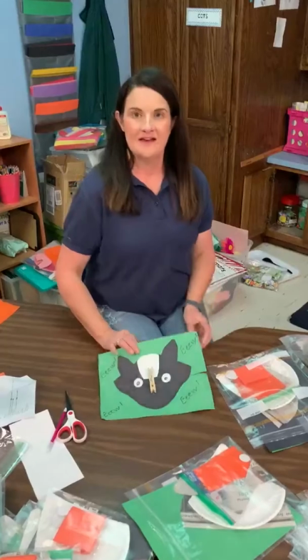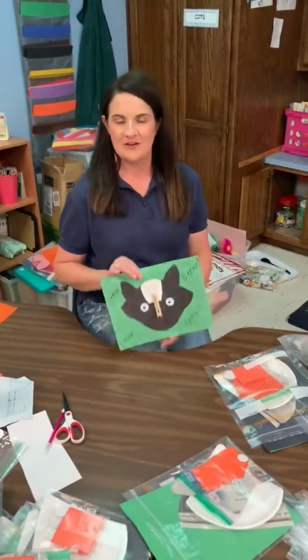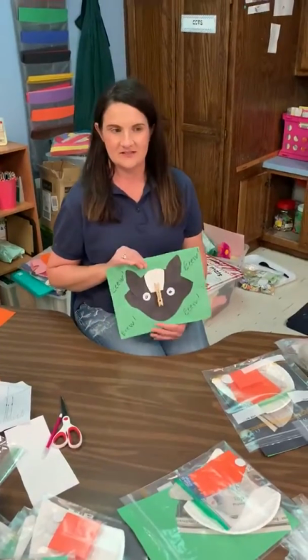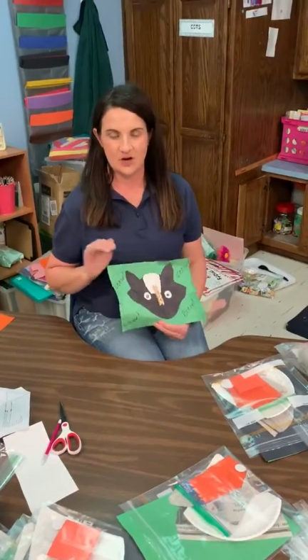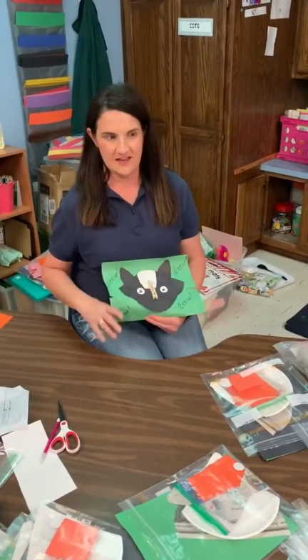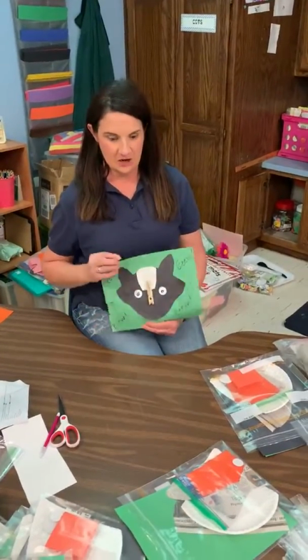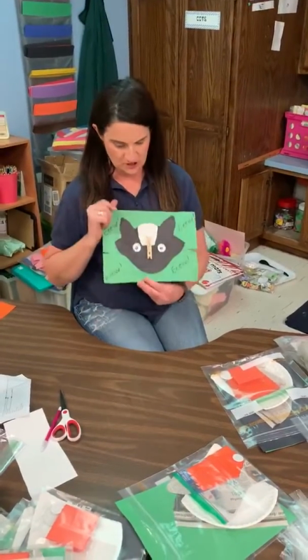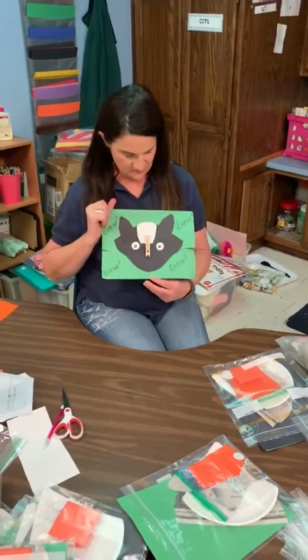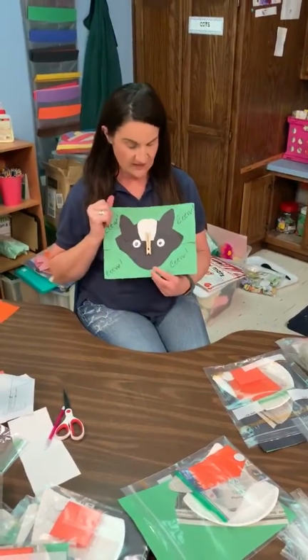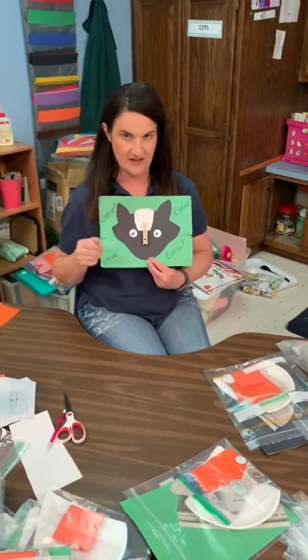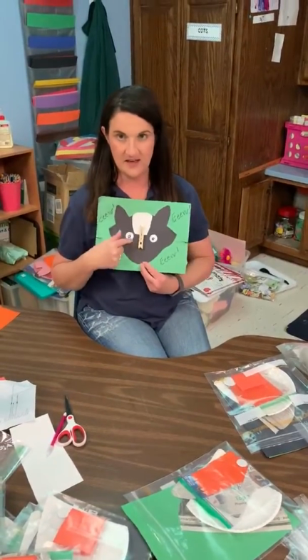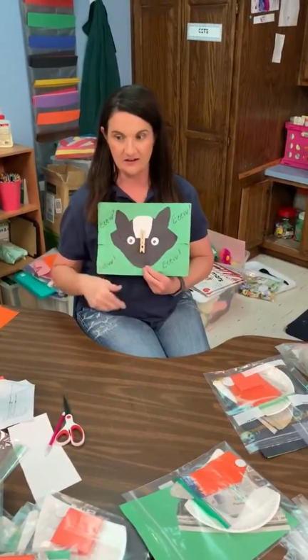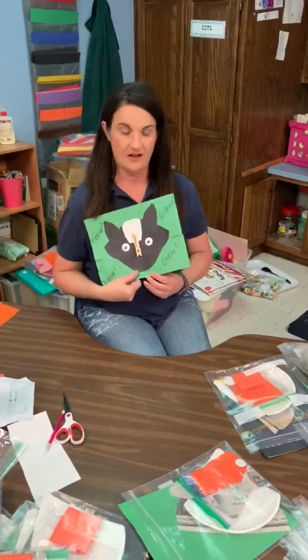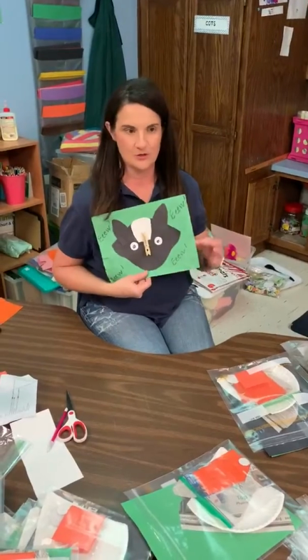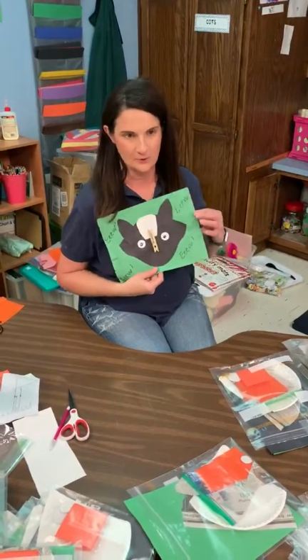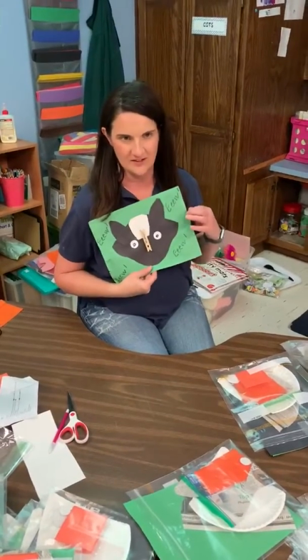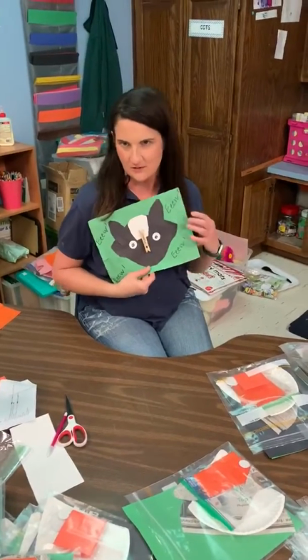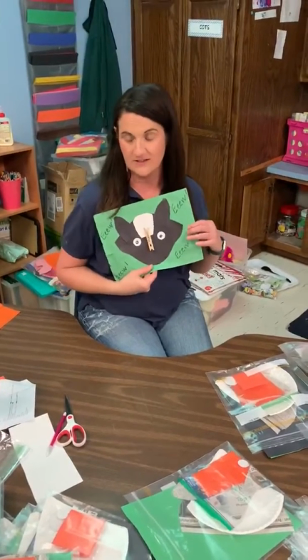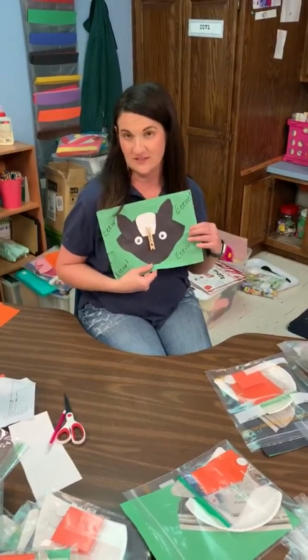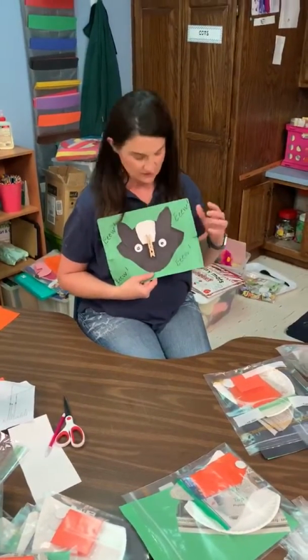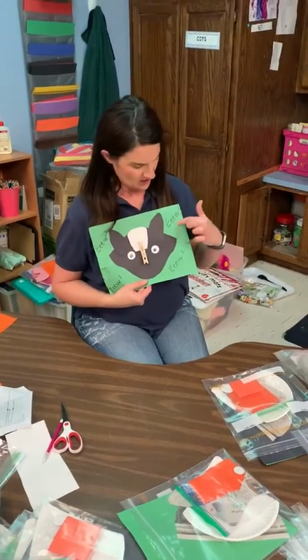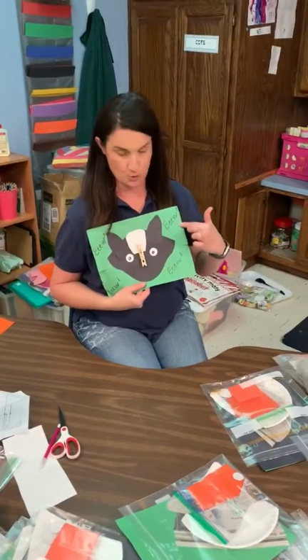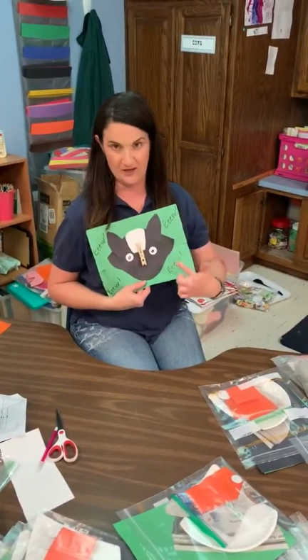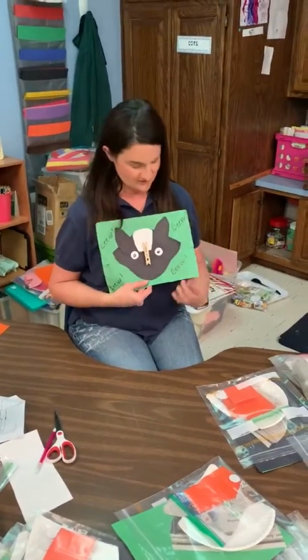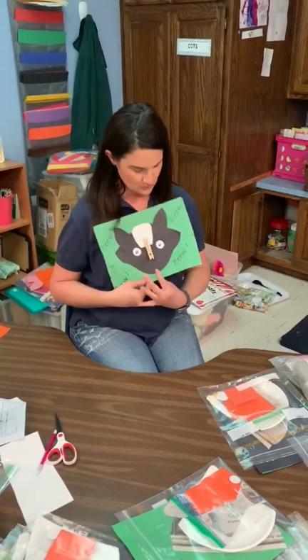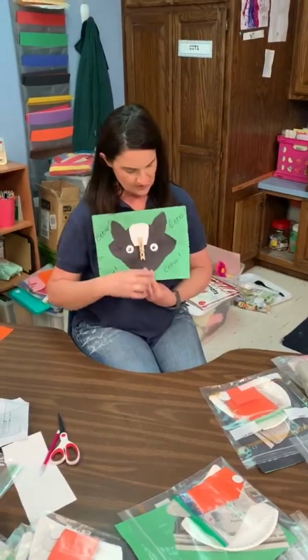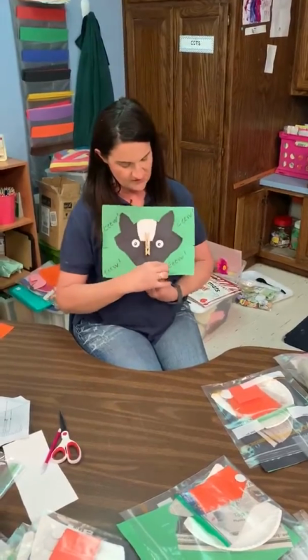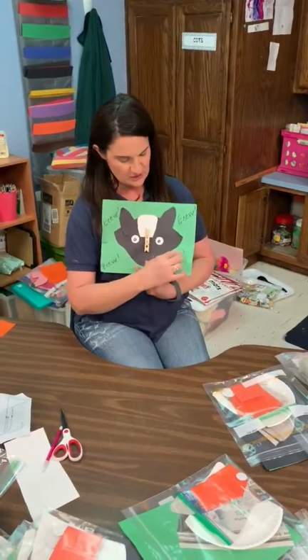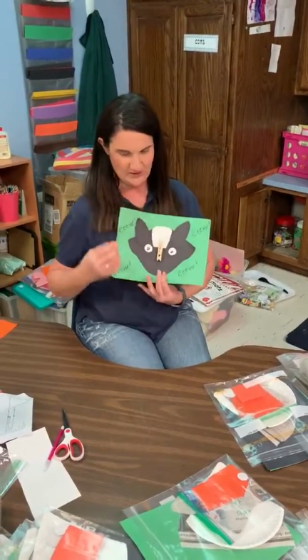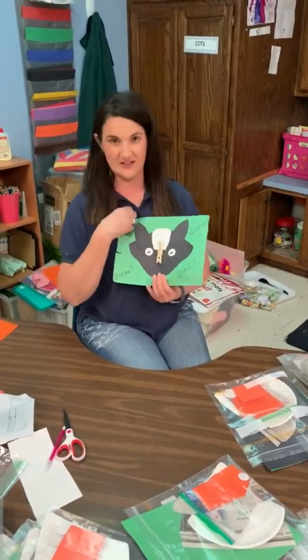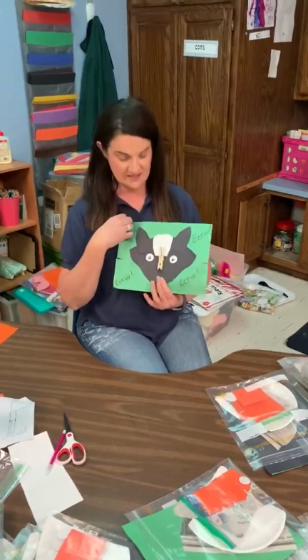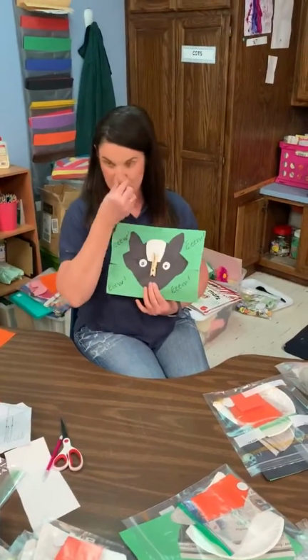Hello friends. For art today, our project is making a skunk. I'm sure you all know what a skunk is or what a skunk smells like. See these words up here? This says ew because a skunk says ew.